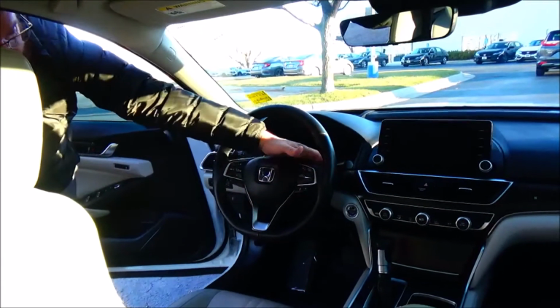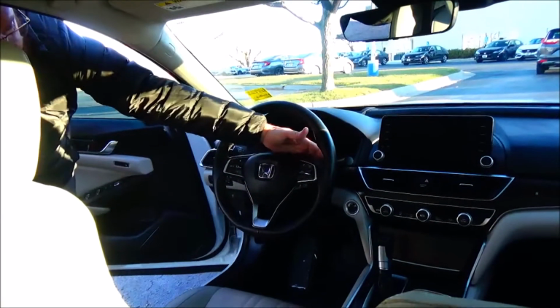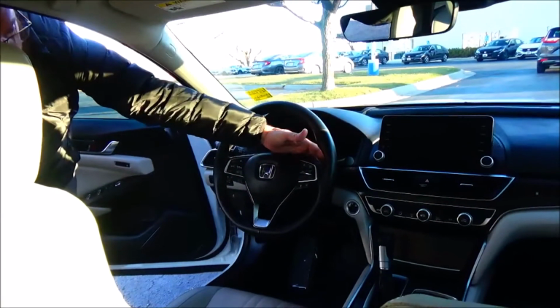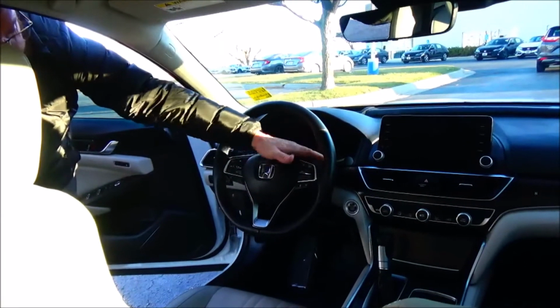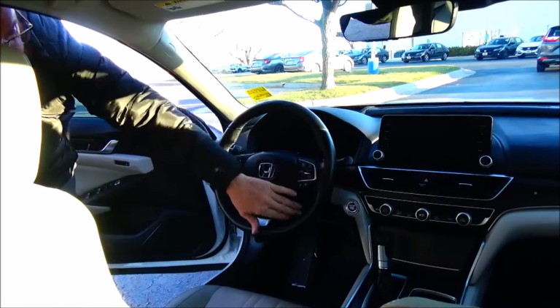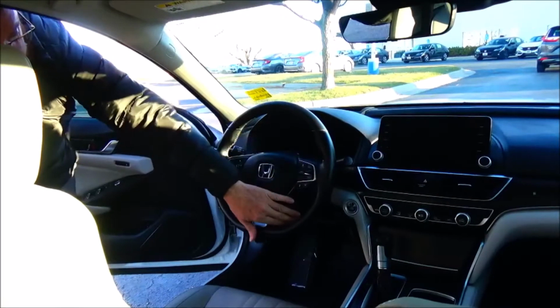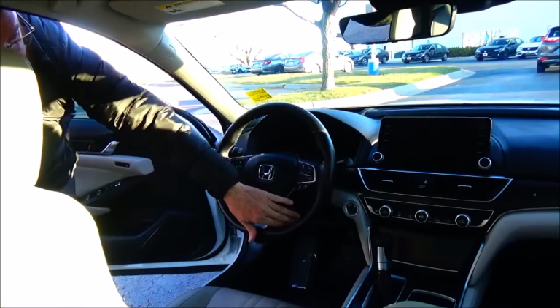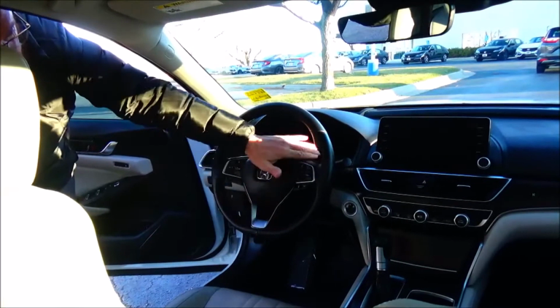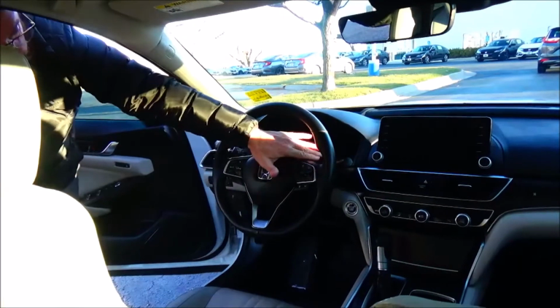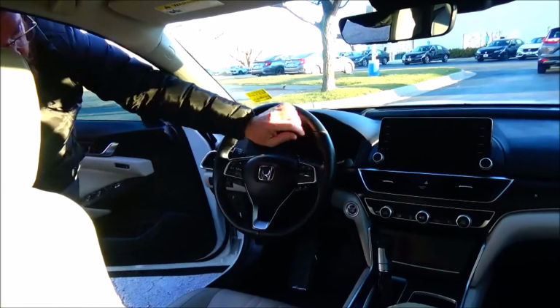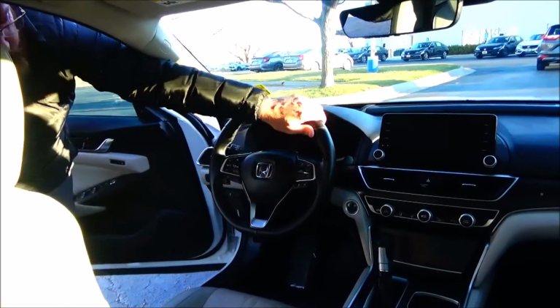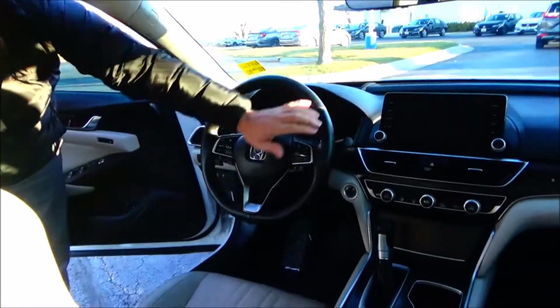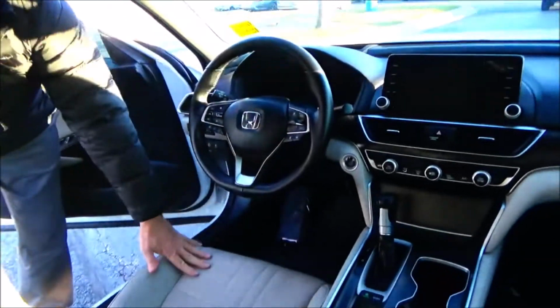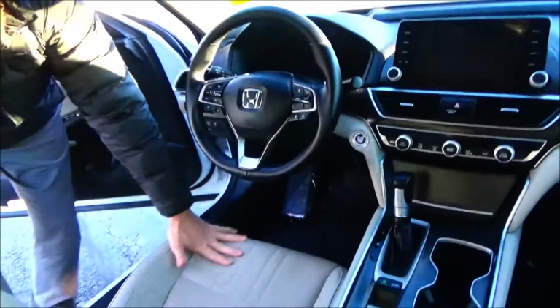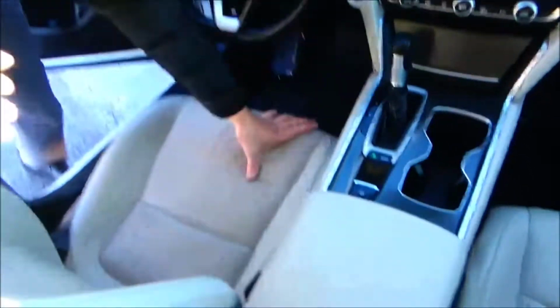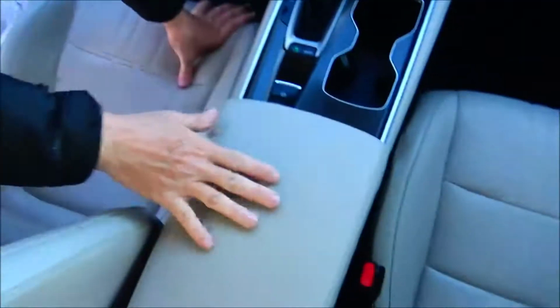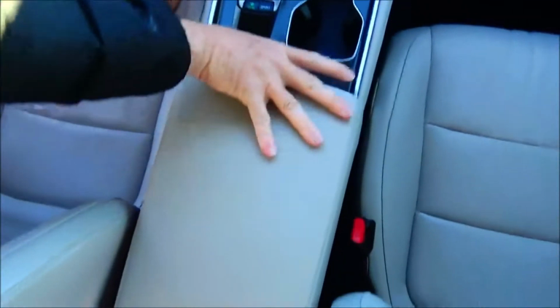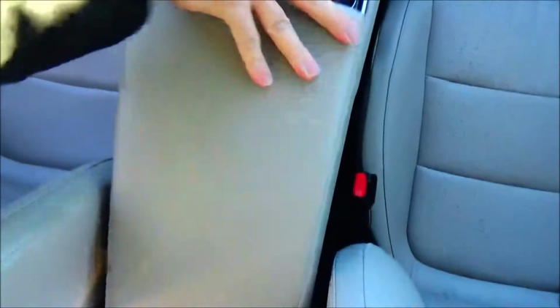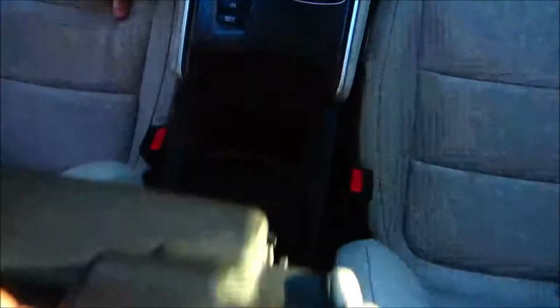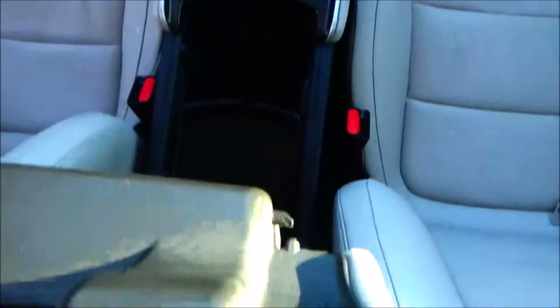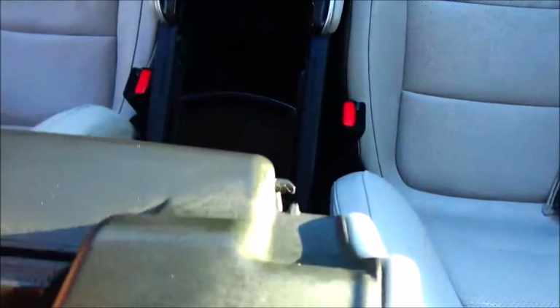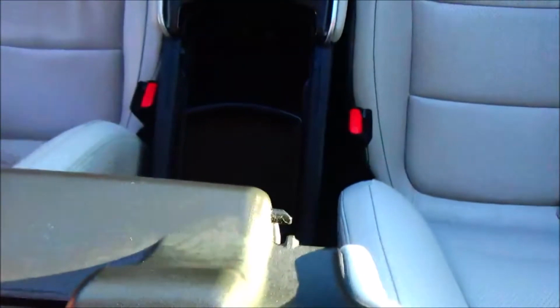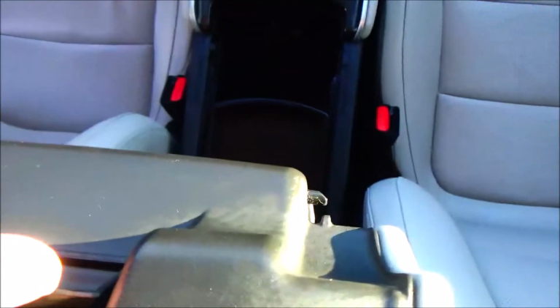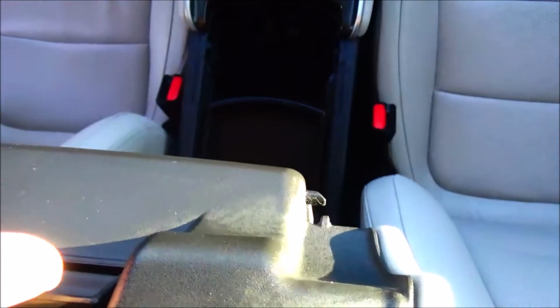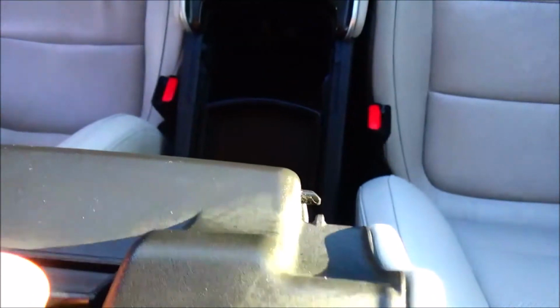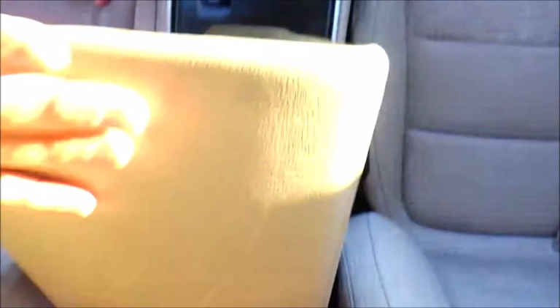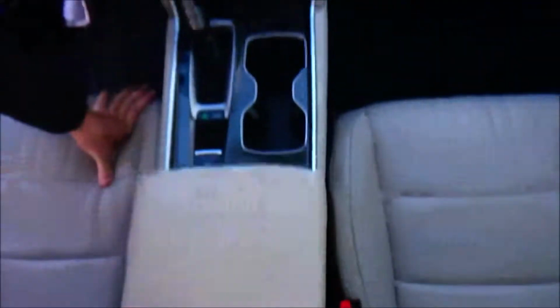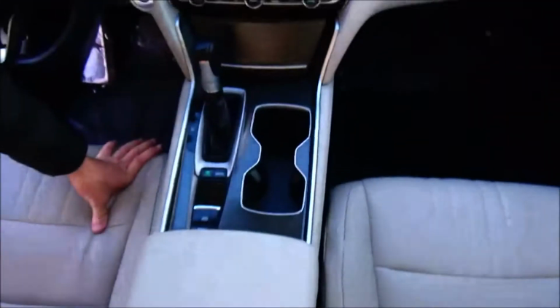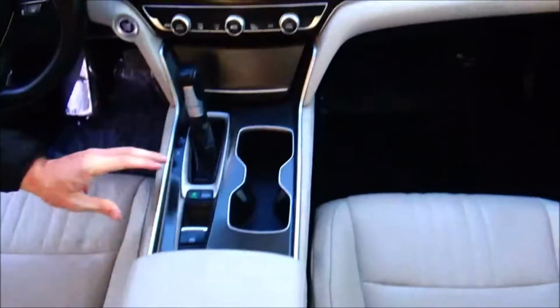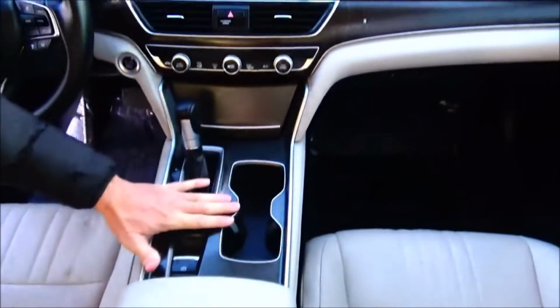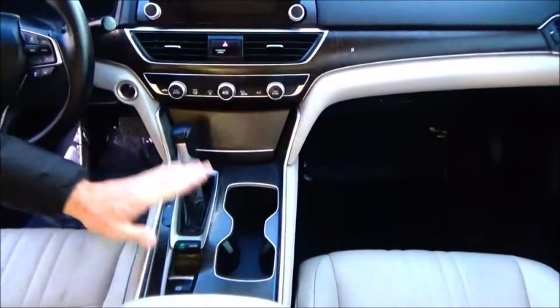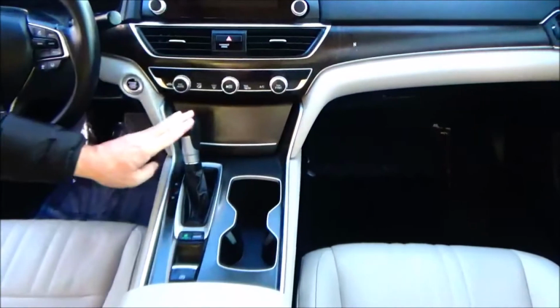Paddle shifters for sport mode, telescopic tilt steering, intermittent wiper, leather-wrapped steering wheel and seats, armrest with storage, coin tray, Apple and Android Auto plus 12 volt, cupholders, and continuously variable automatic transmission with eco and sport mode.